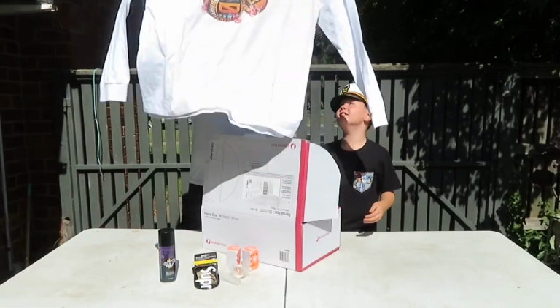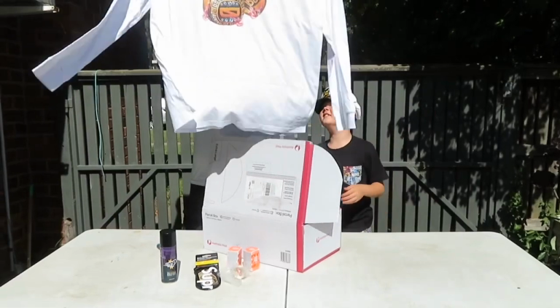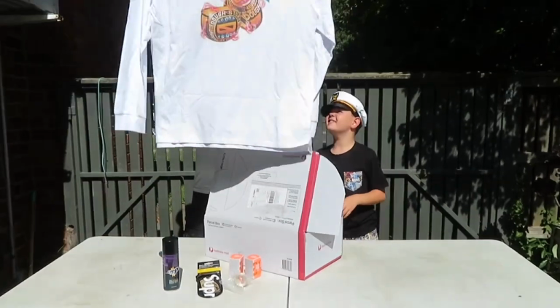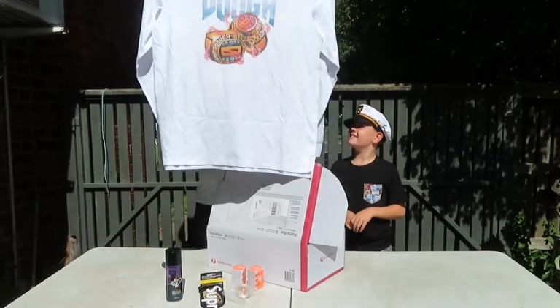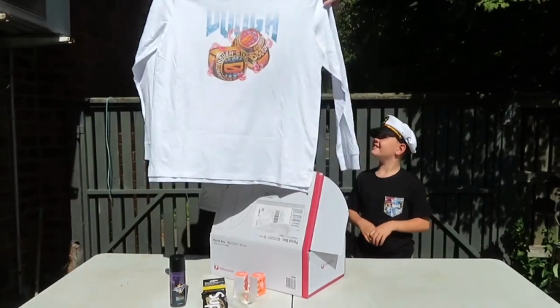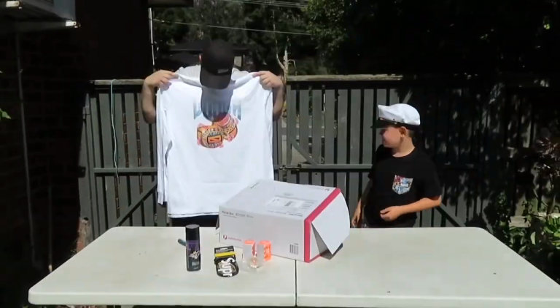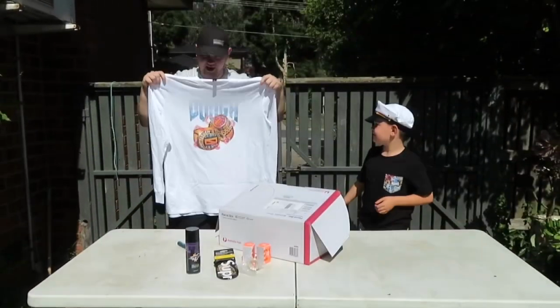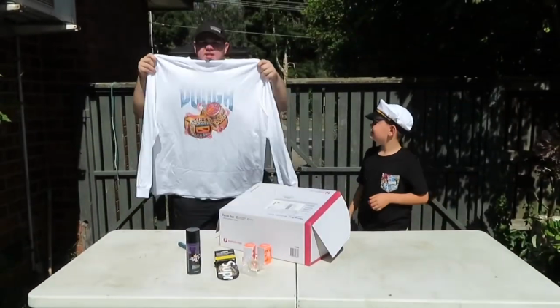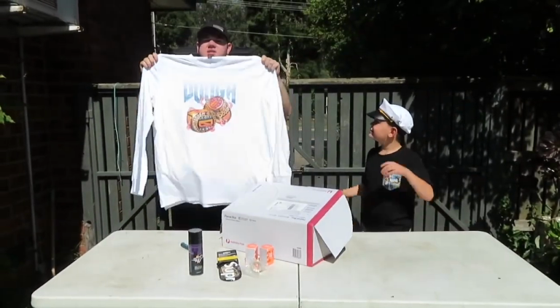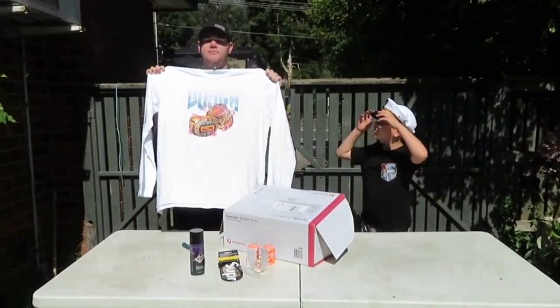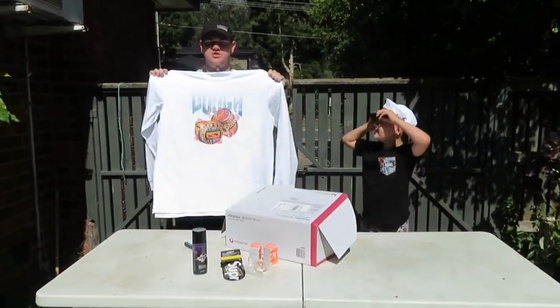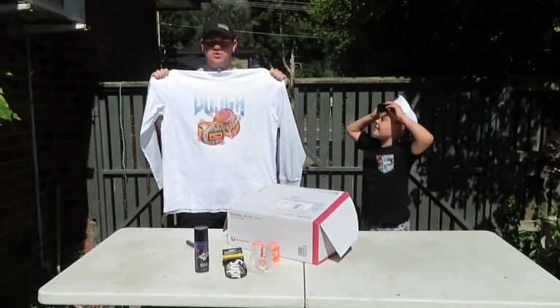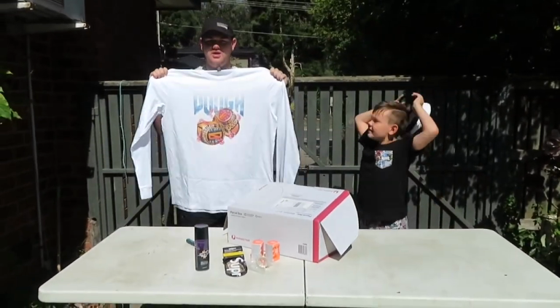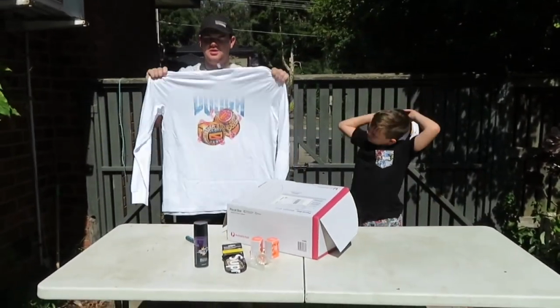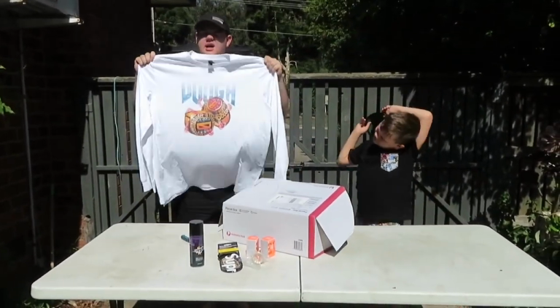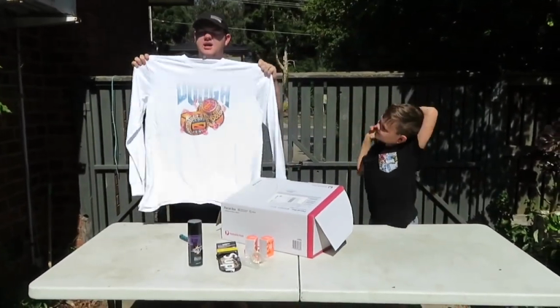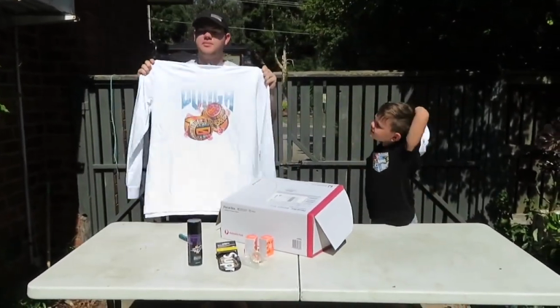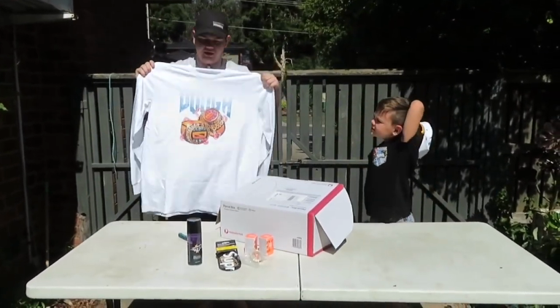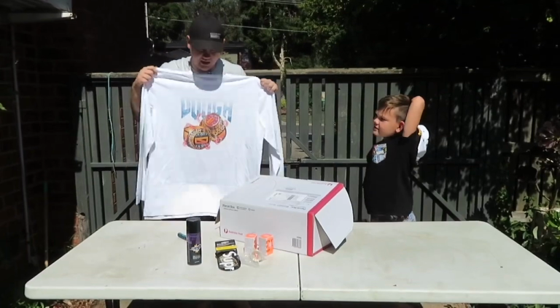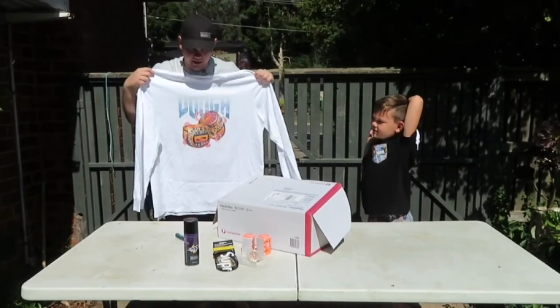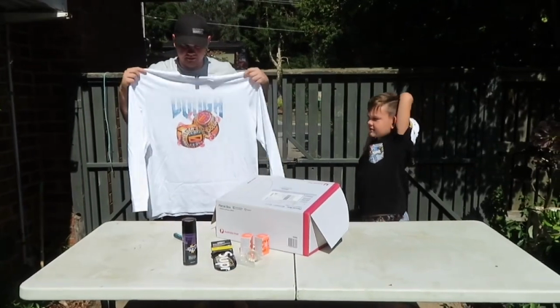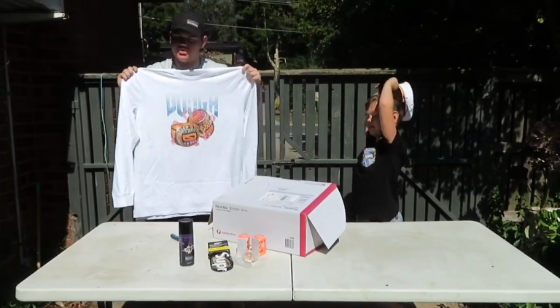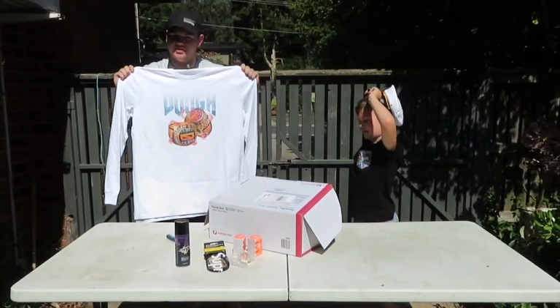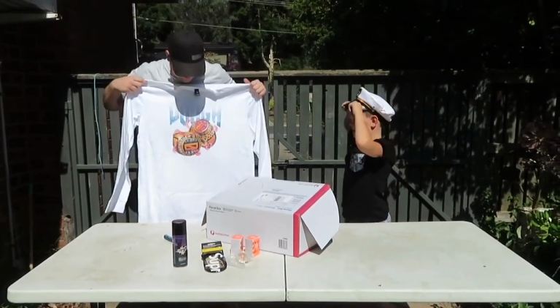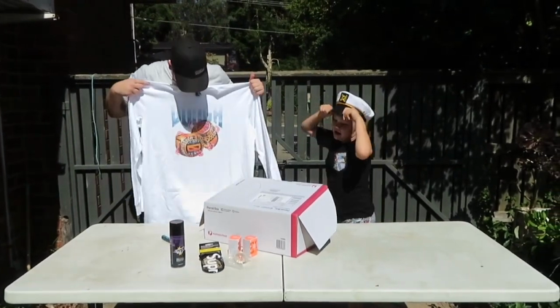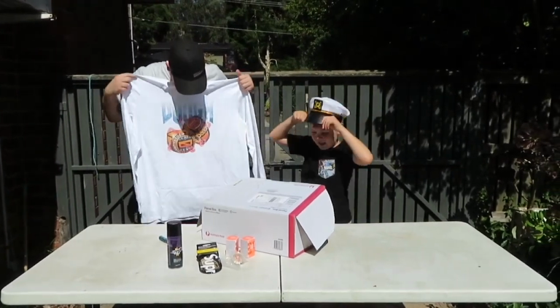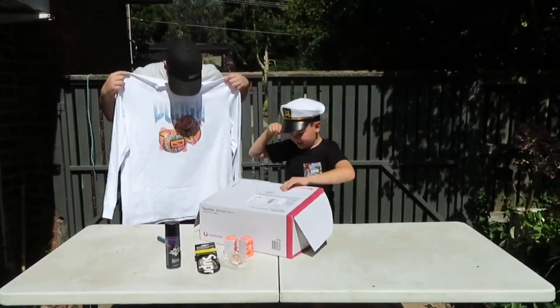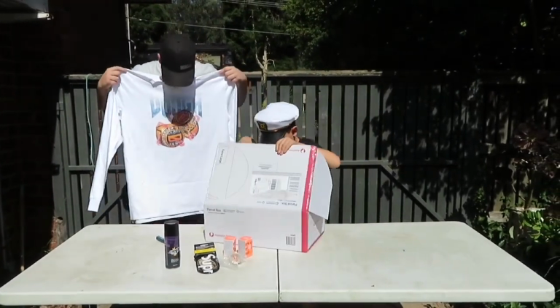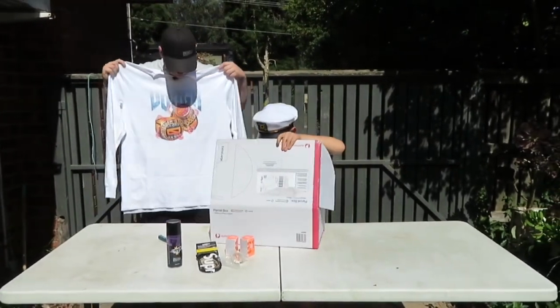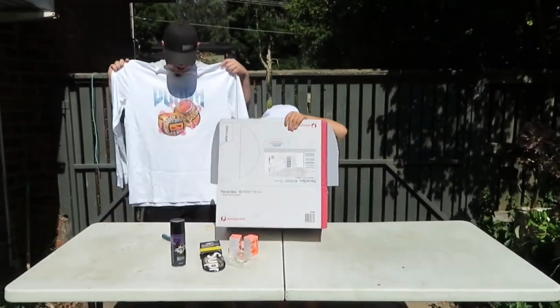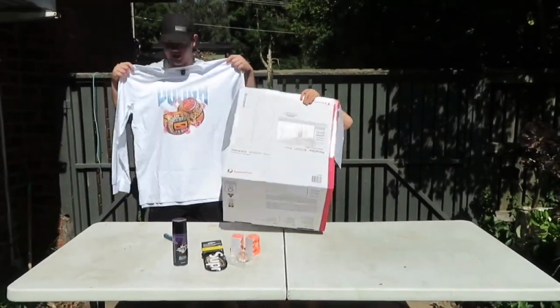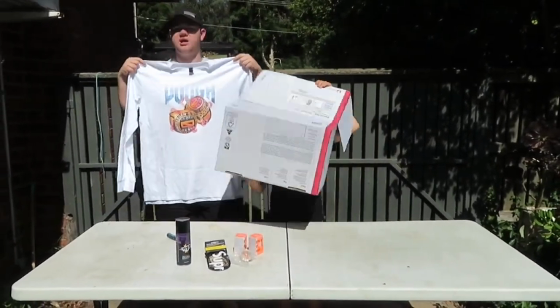Whoa, that looks big. And that's the merch for the company that this mystery box came from. So that is really large.